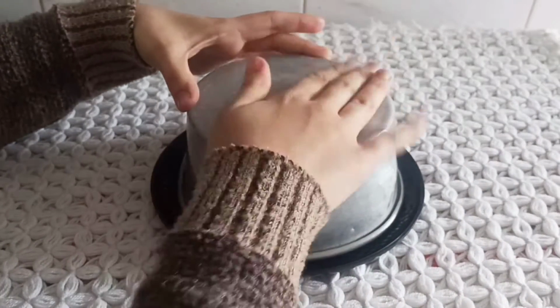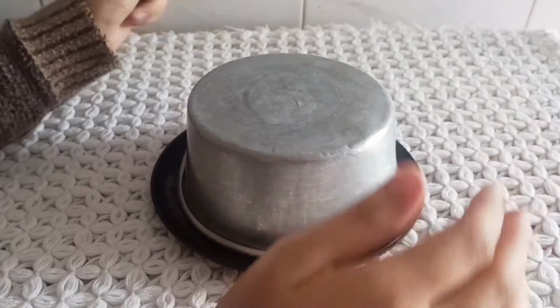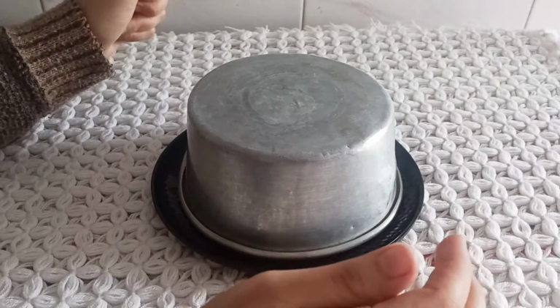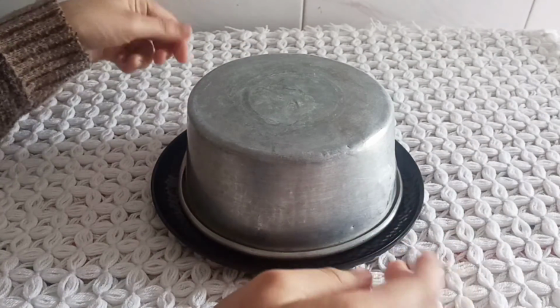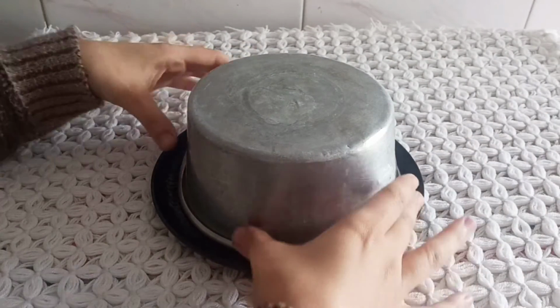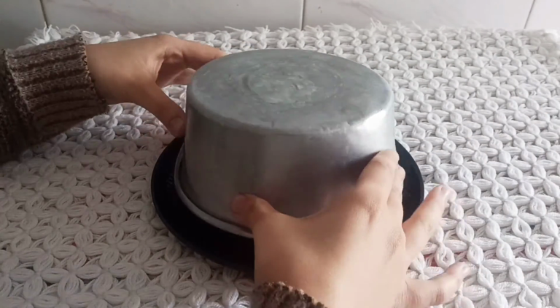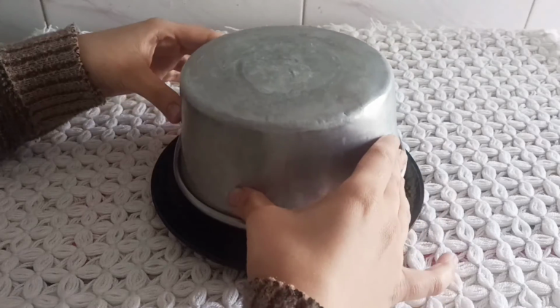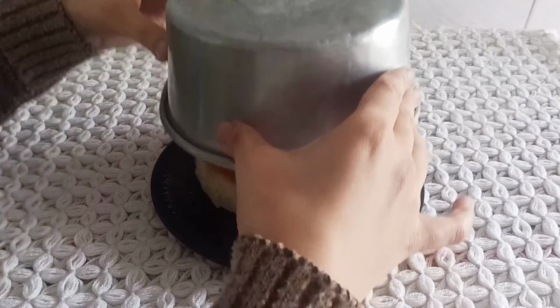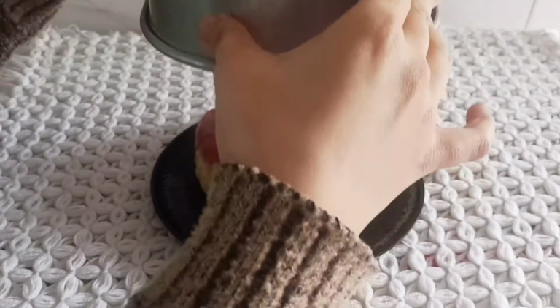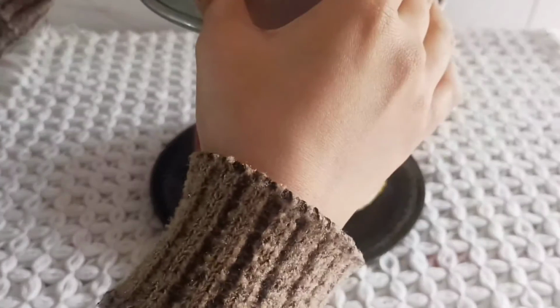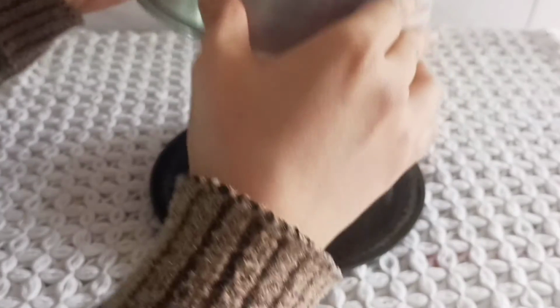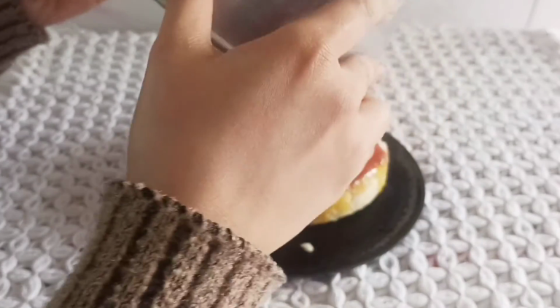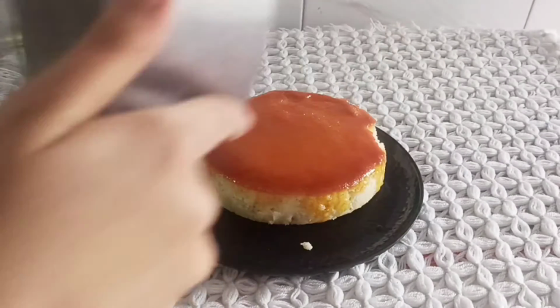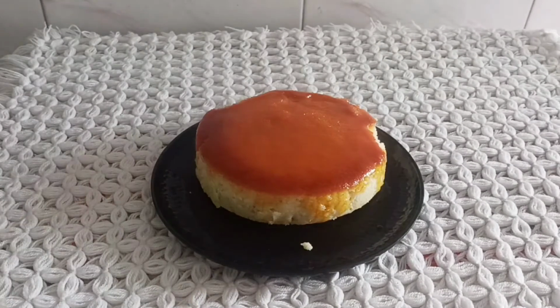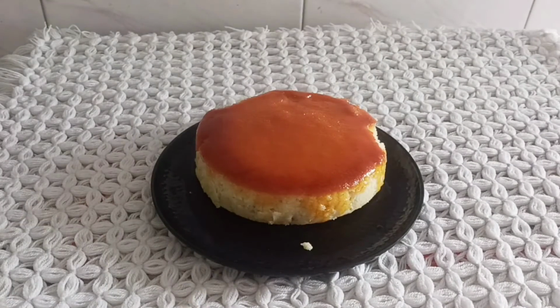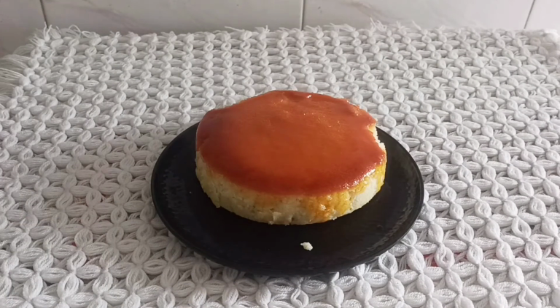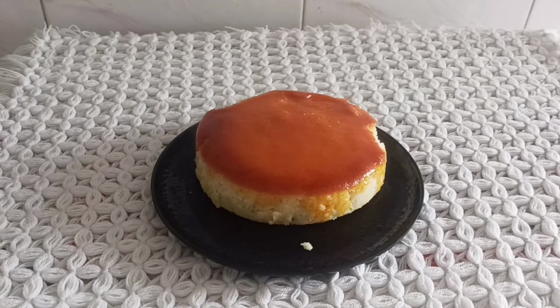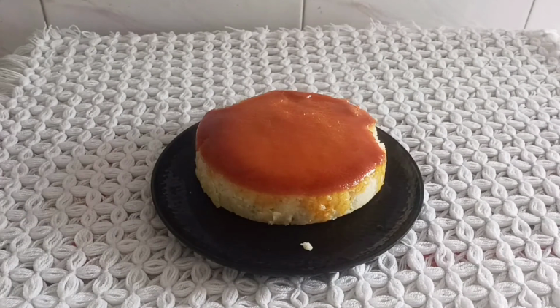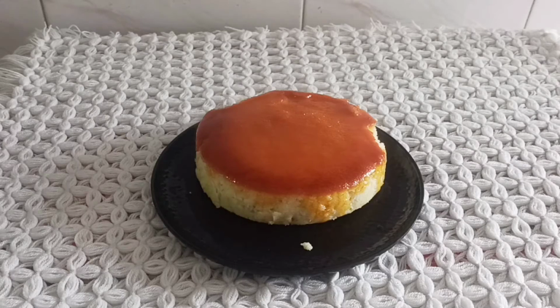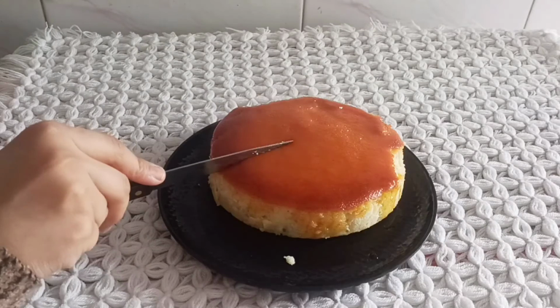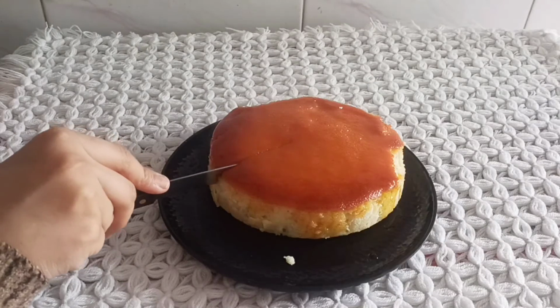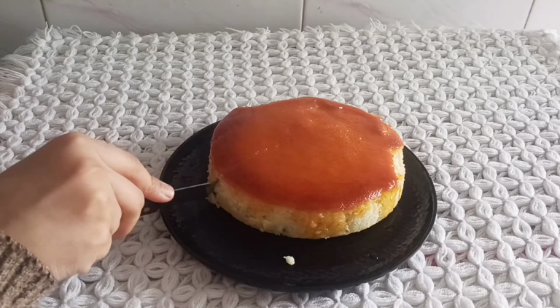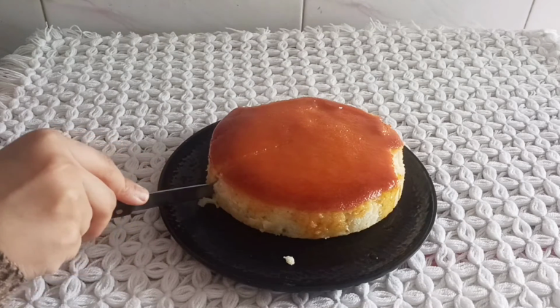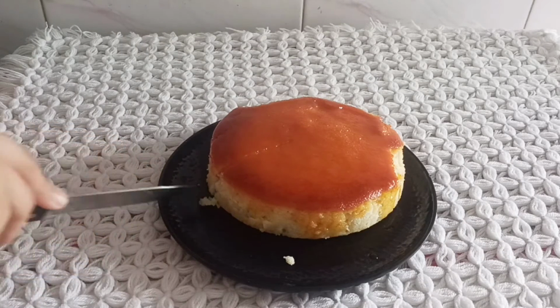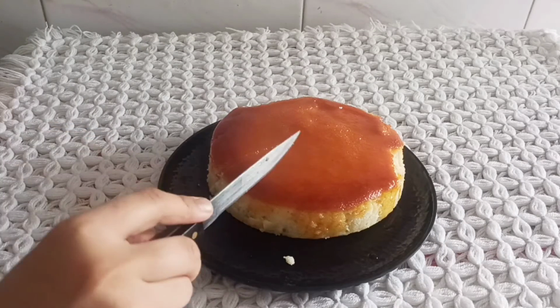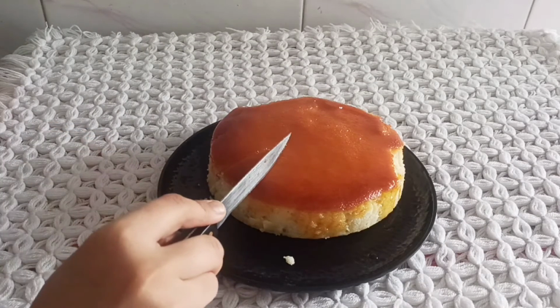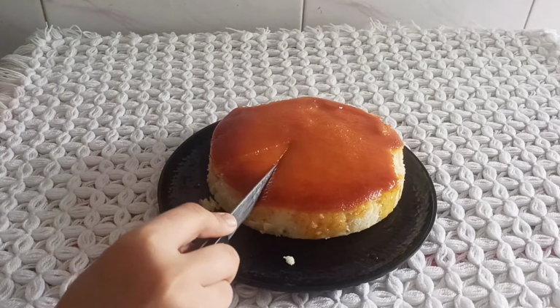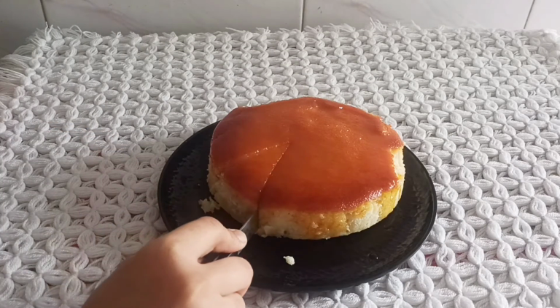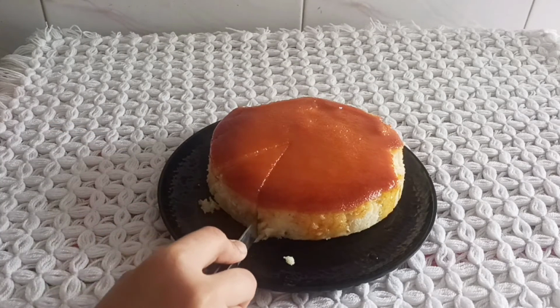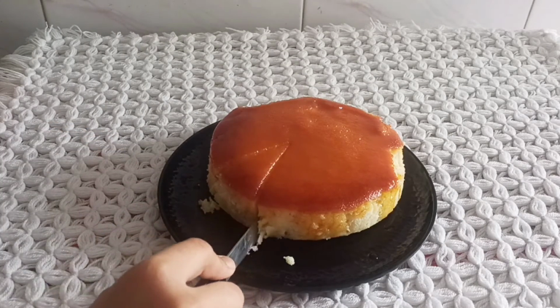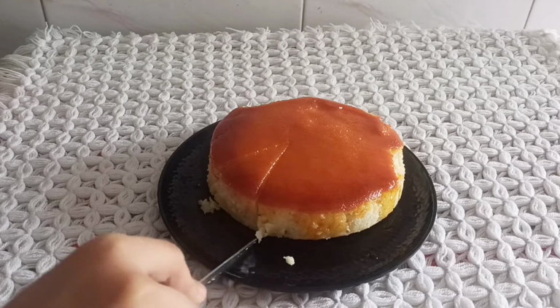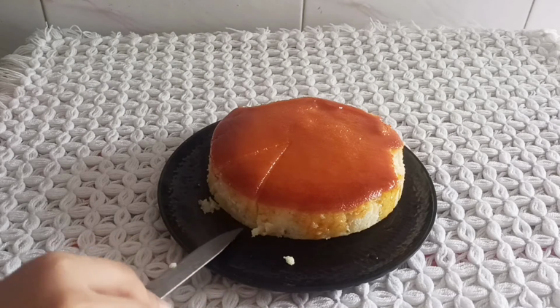It was very hot so I had to be careful. Look how tasty it is — it was very tasty and very fluffy!